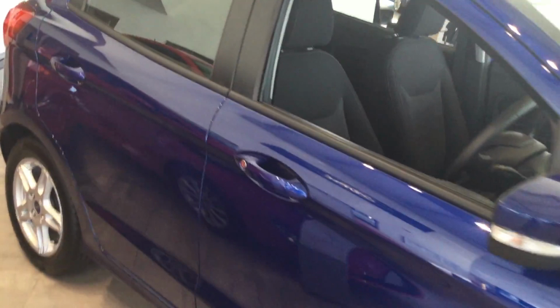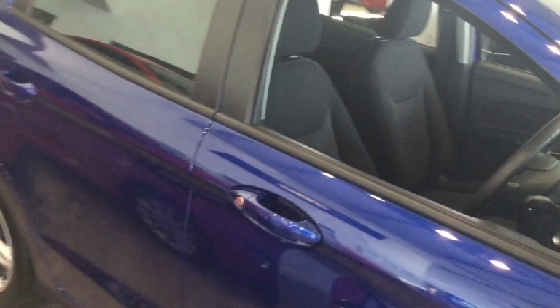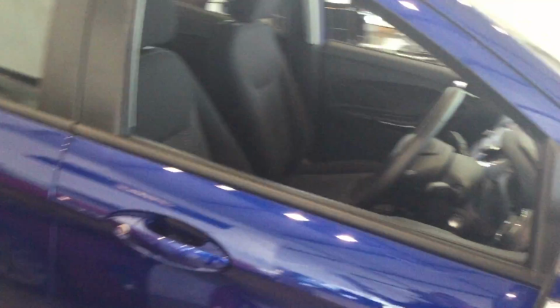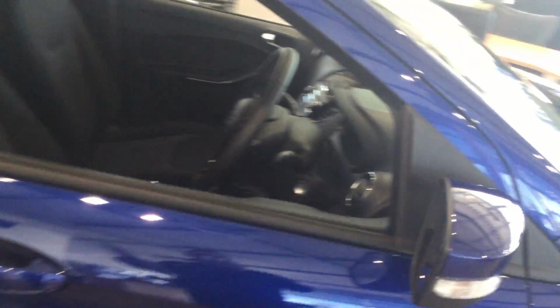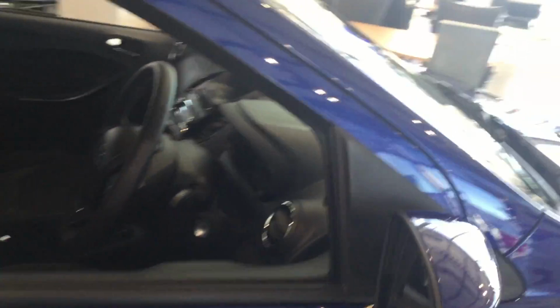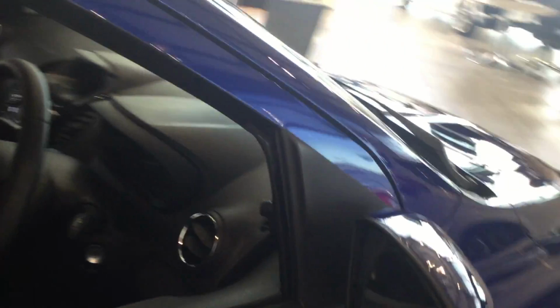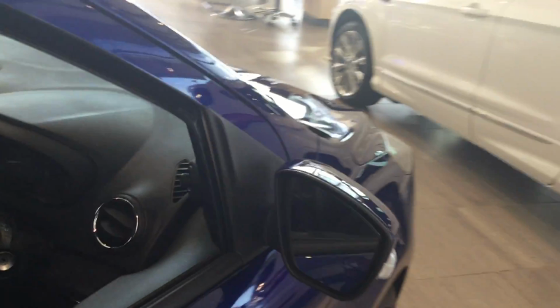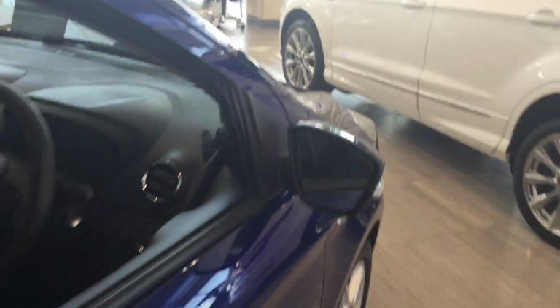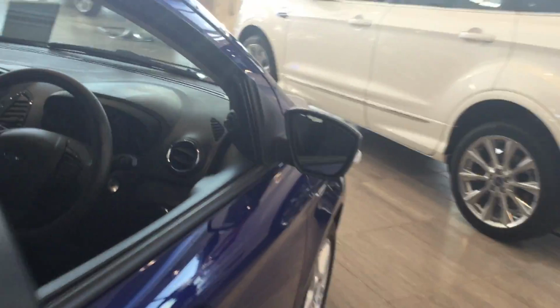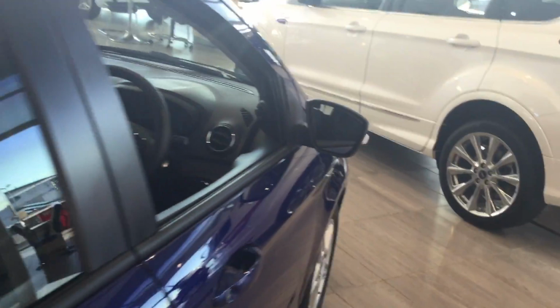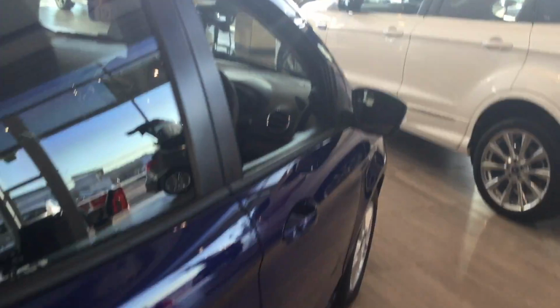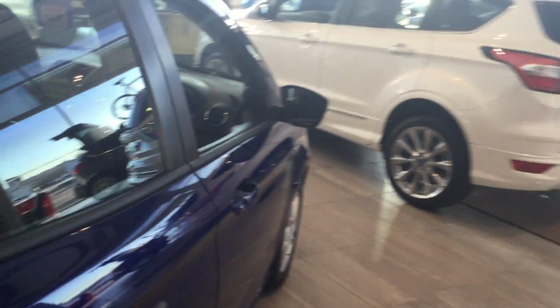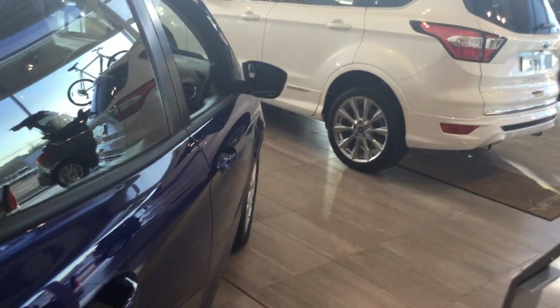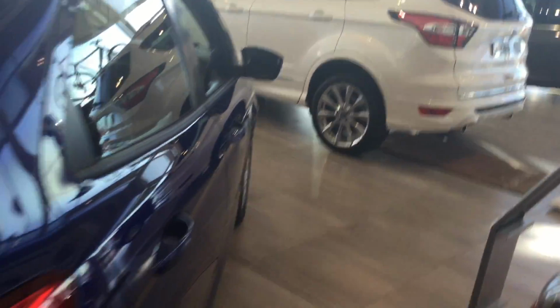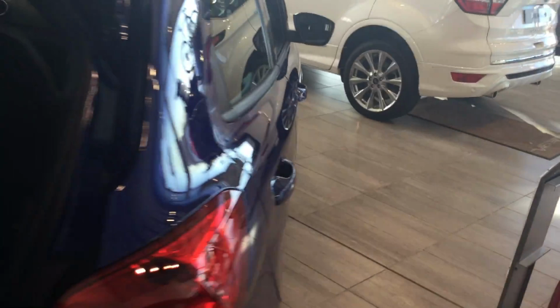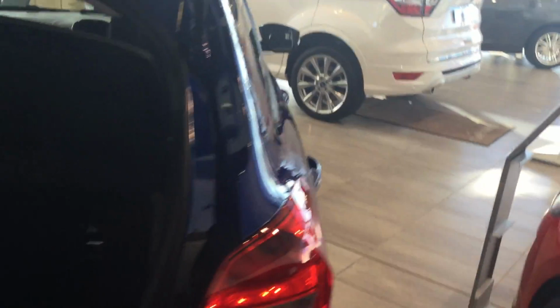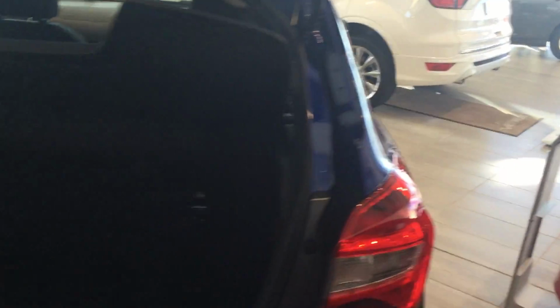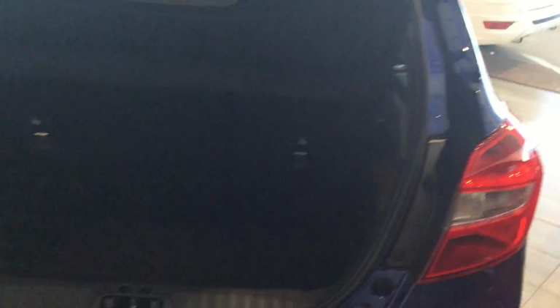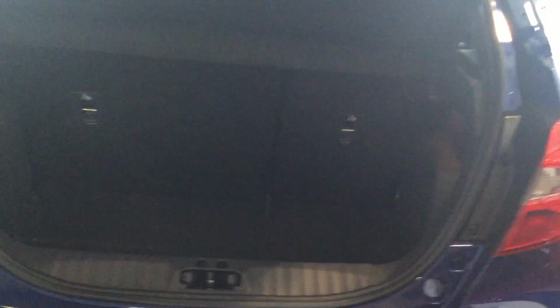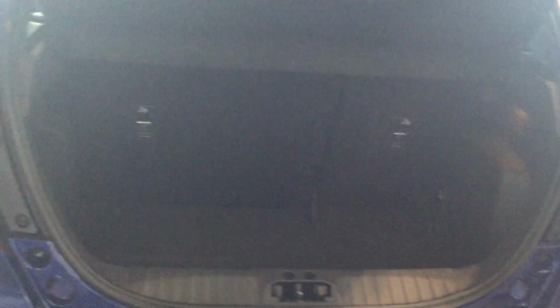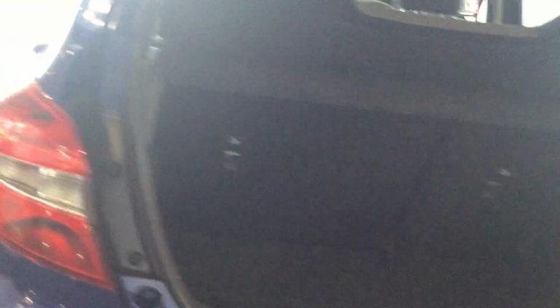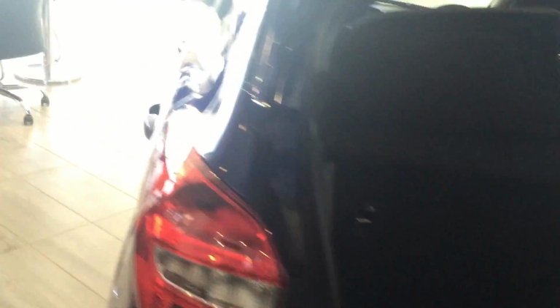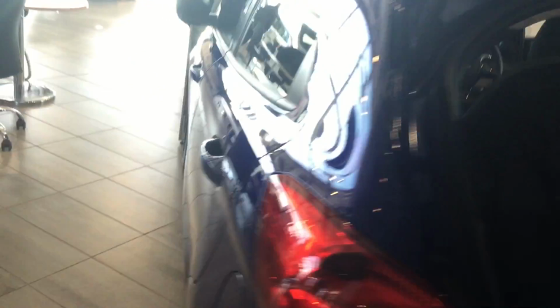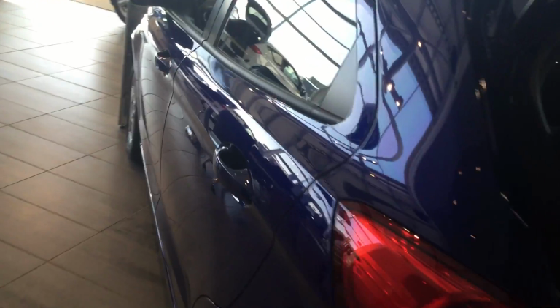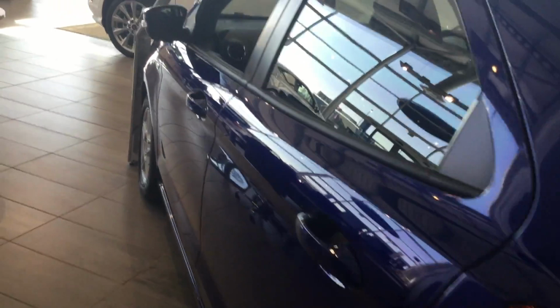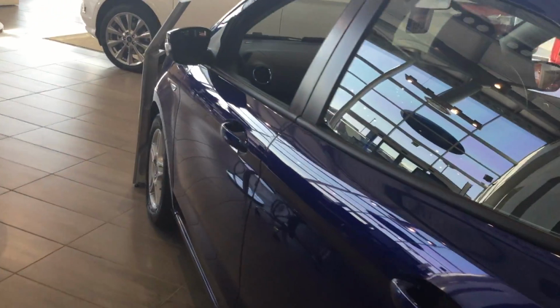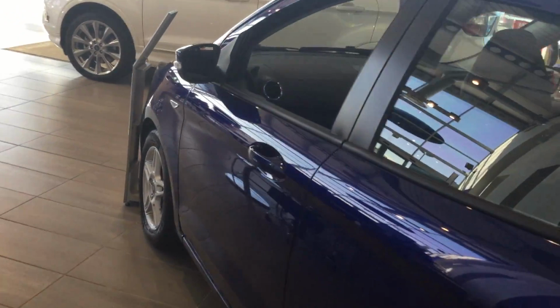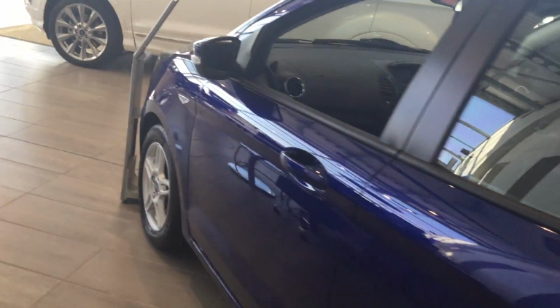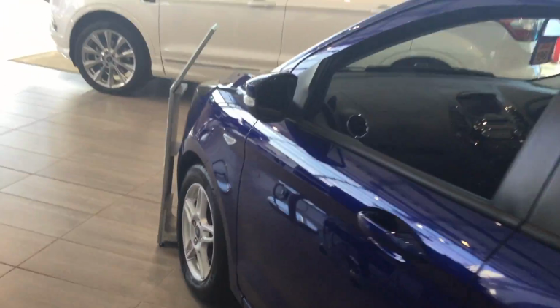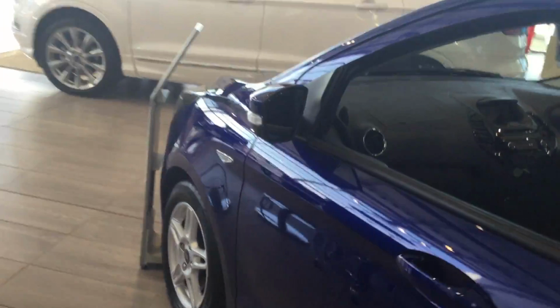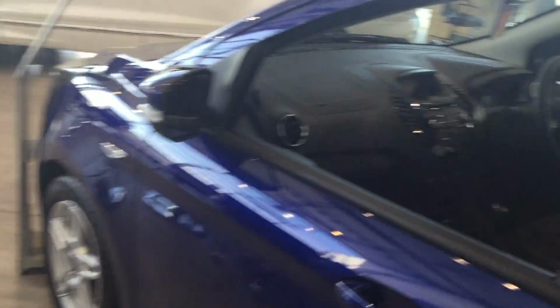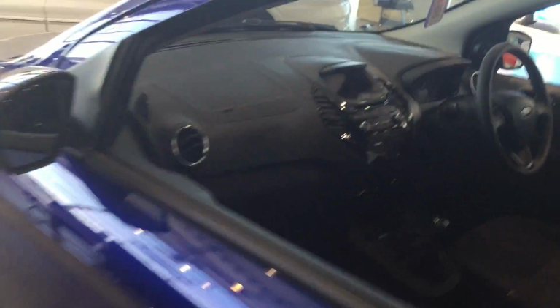Absolutely stunning condition throughout — no scratches, scrapes, bumps, marks or dents. Very generous boot and a really, really spacious interior. As you can see, absolutely stunning car.